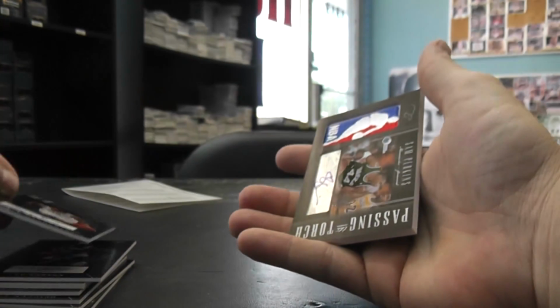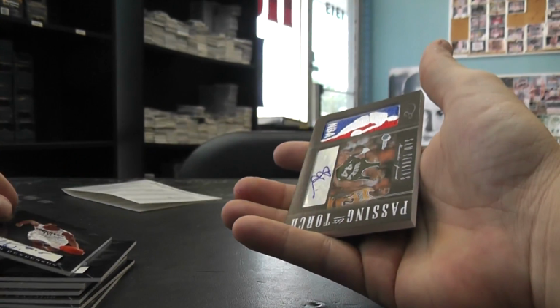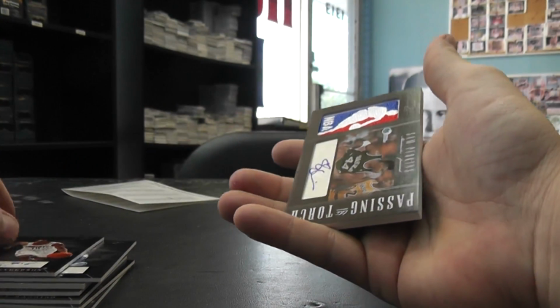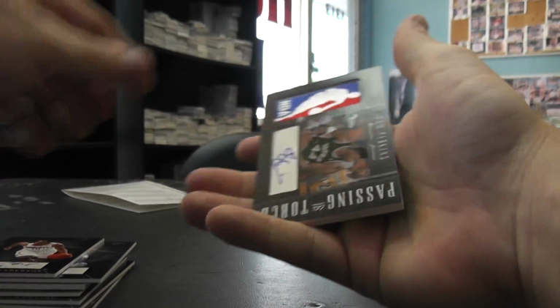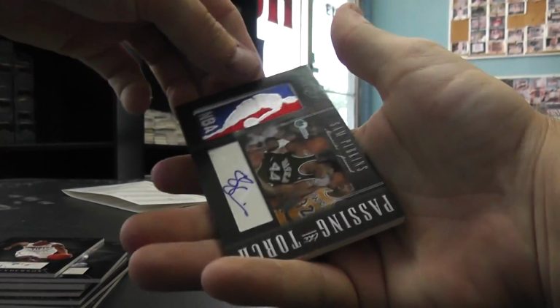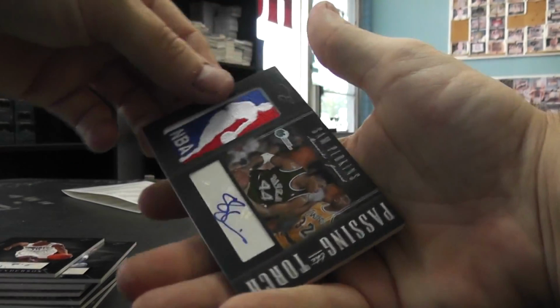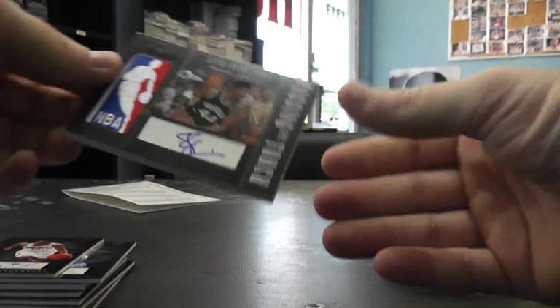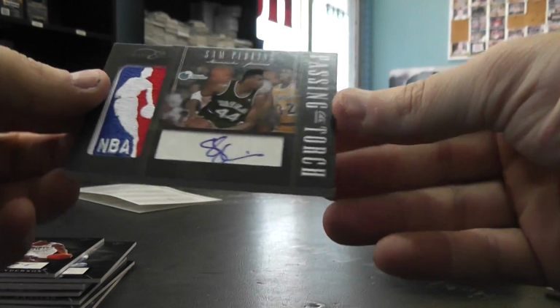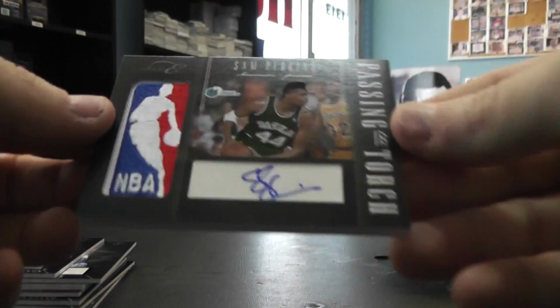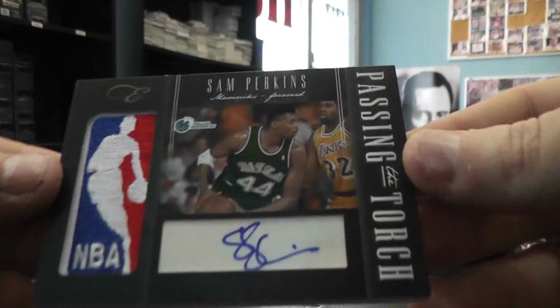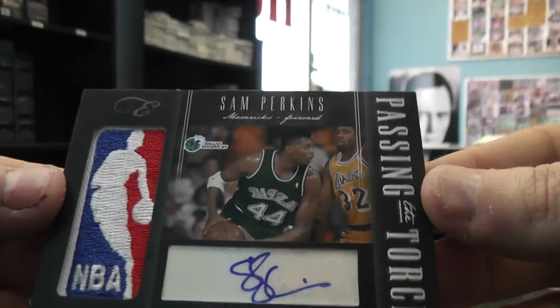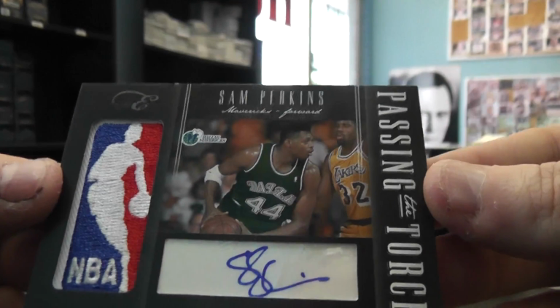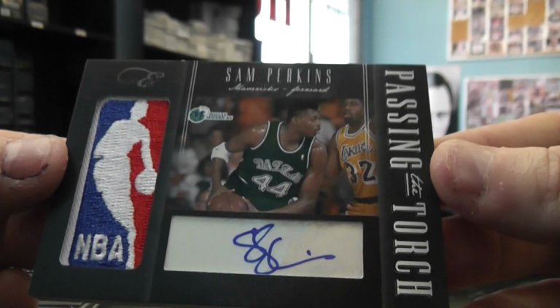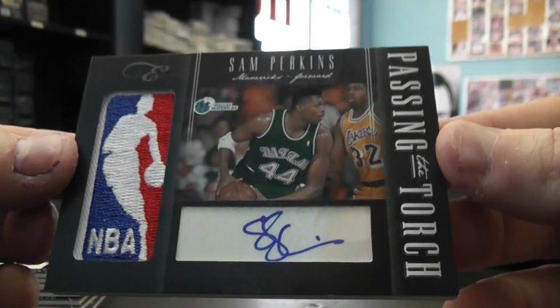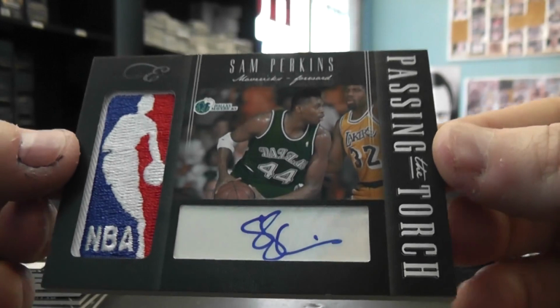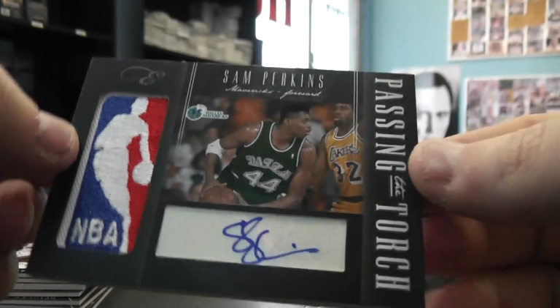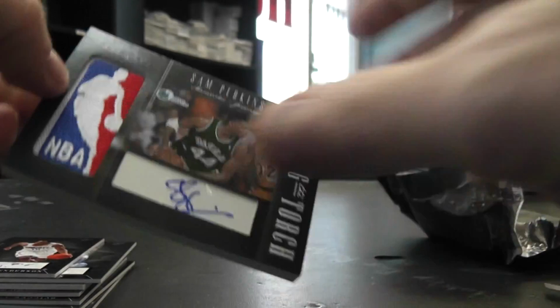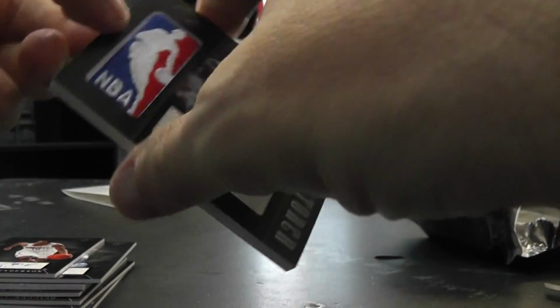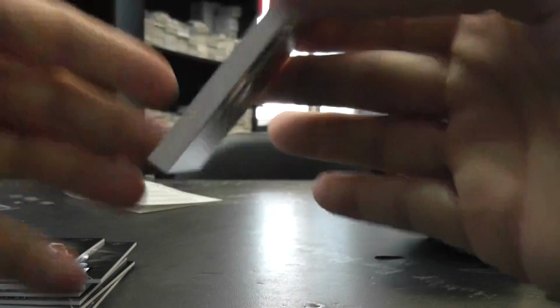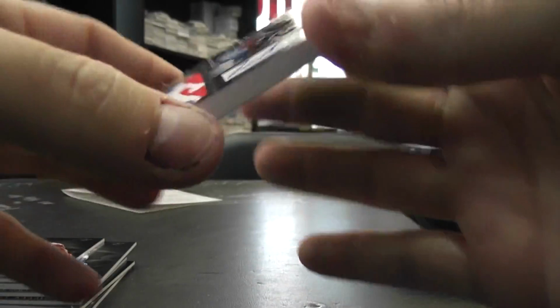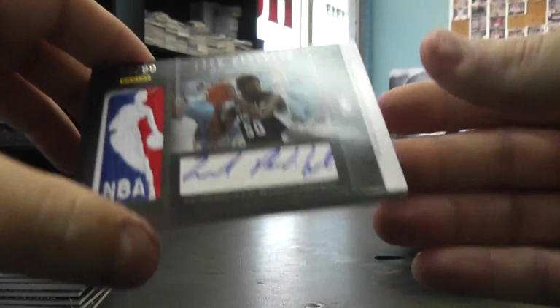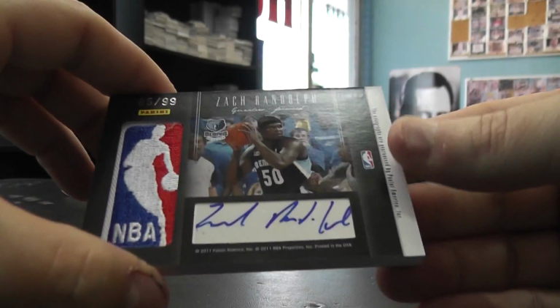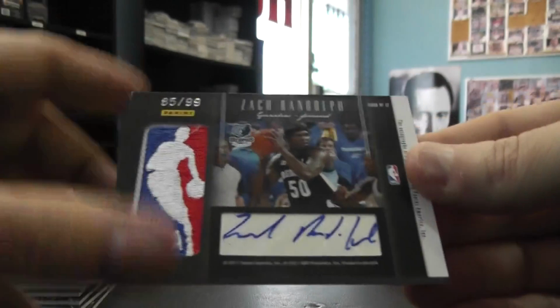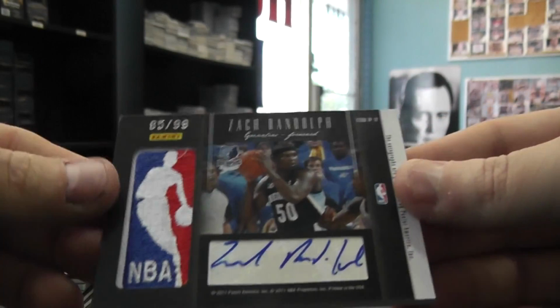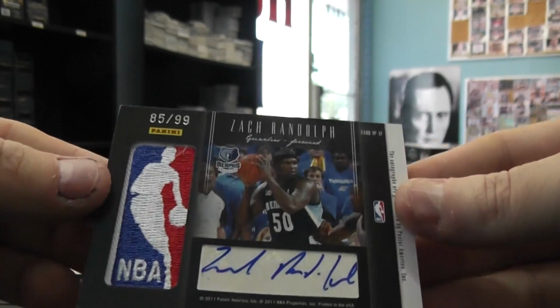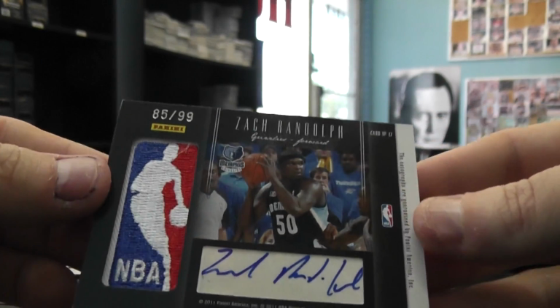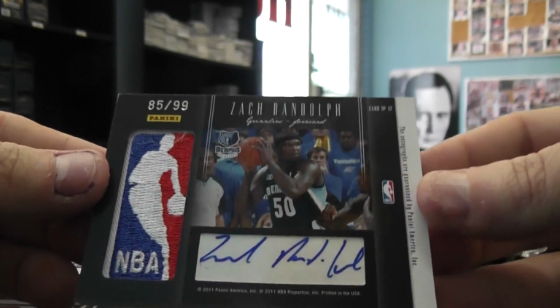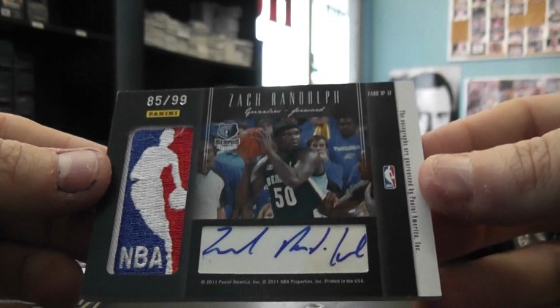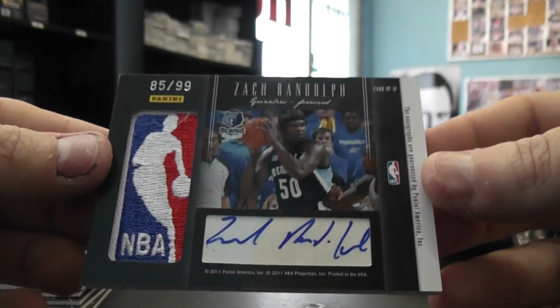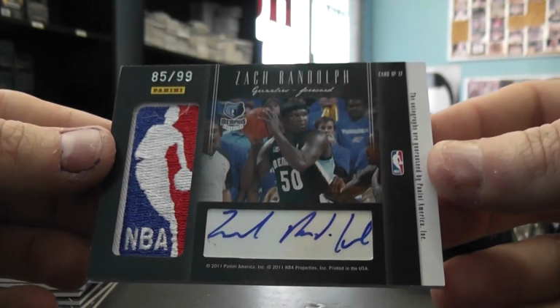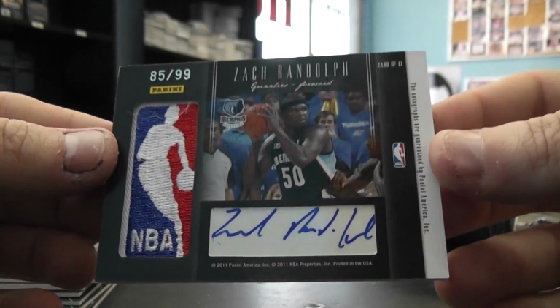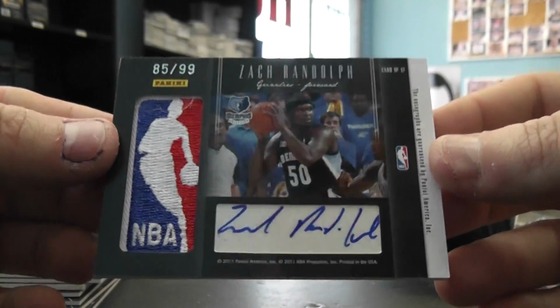And your dual logo man — you have Sam Perkins autograph logo man, and Zach Randolph 85 of 99.